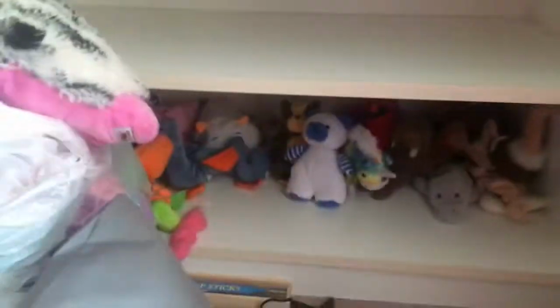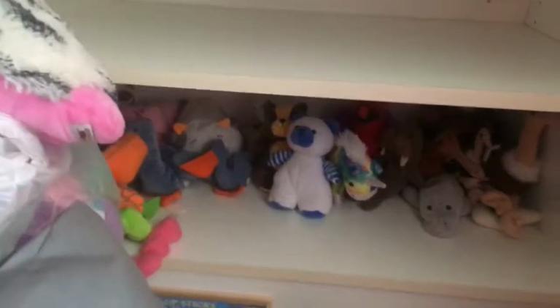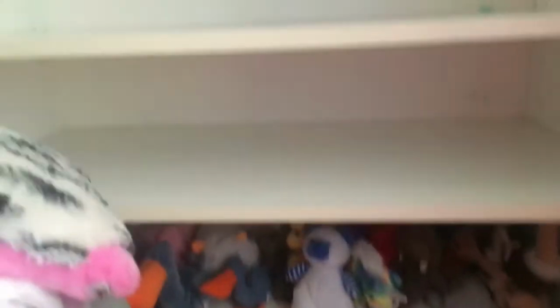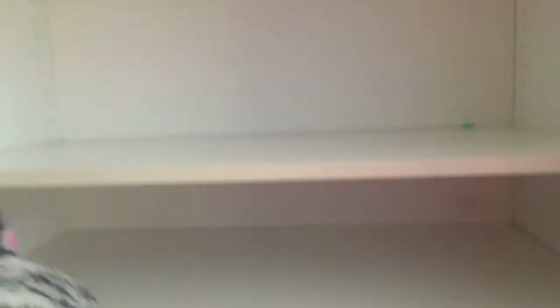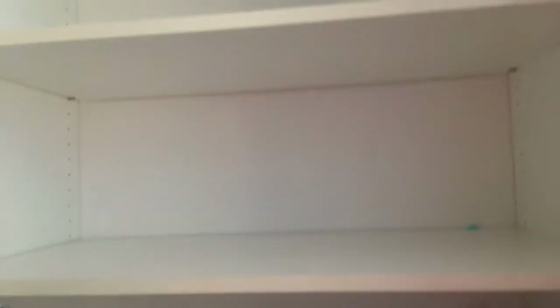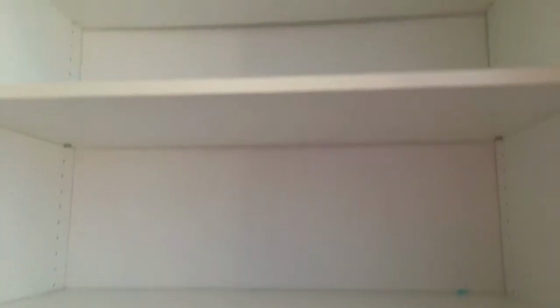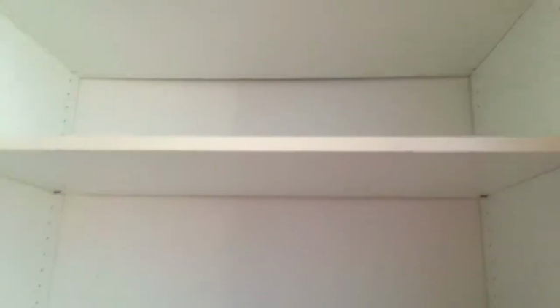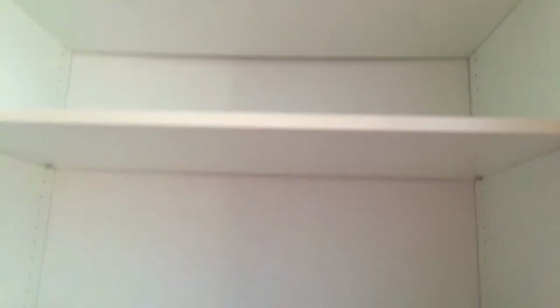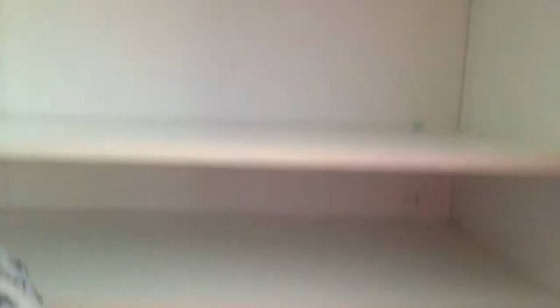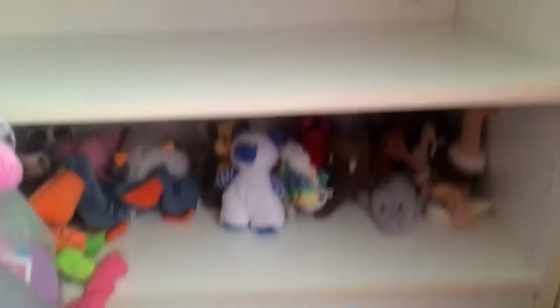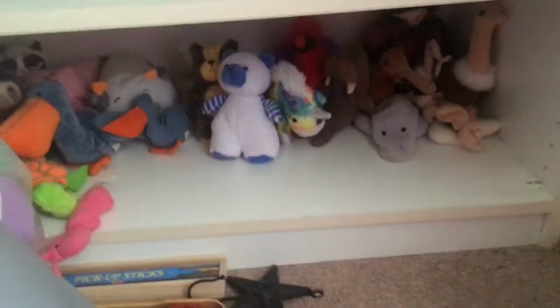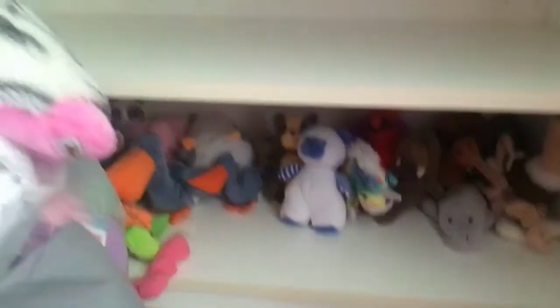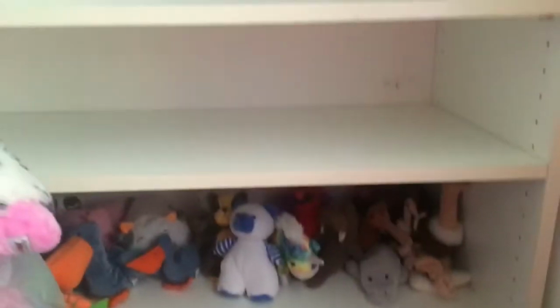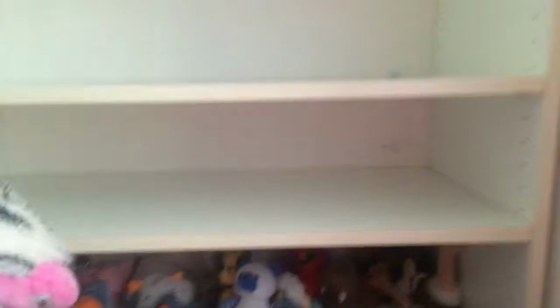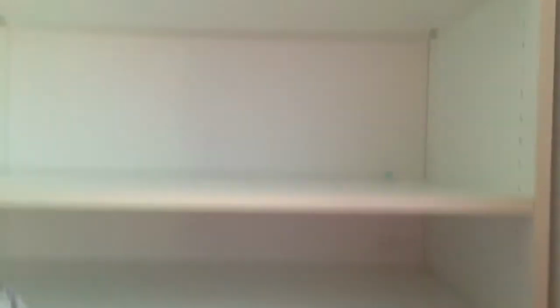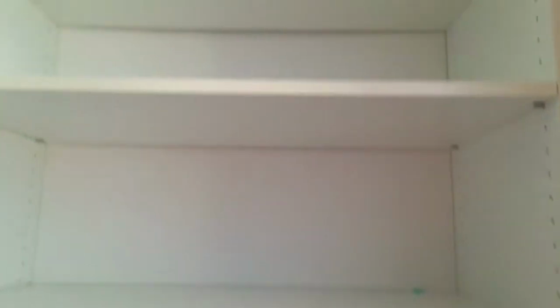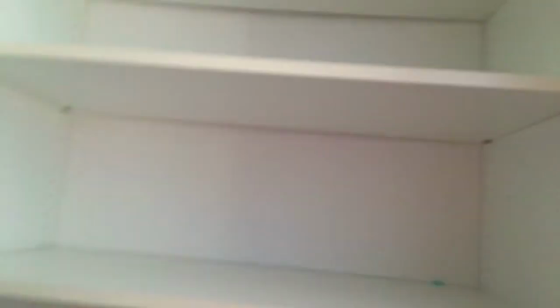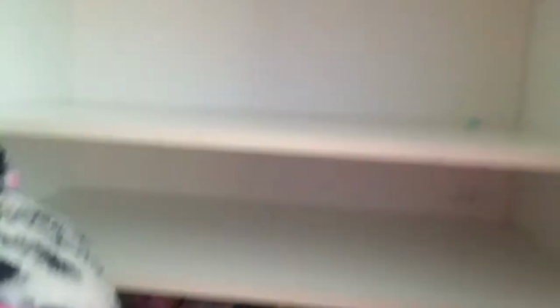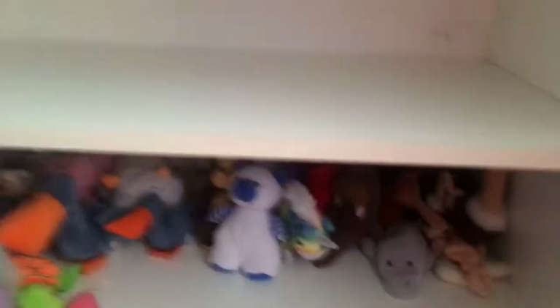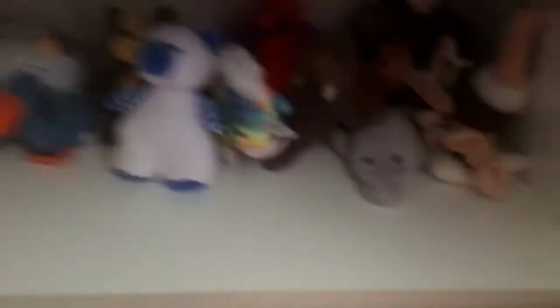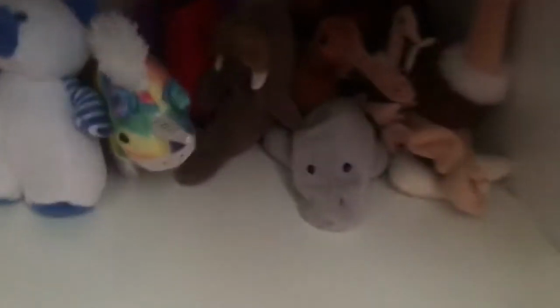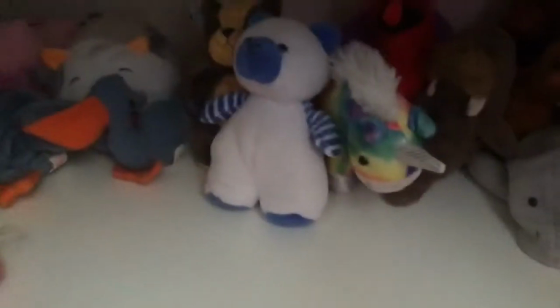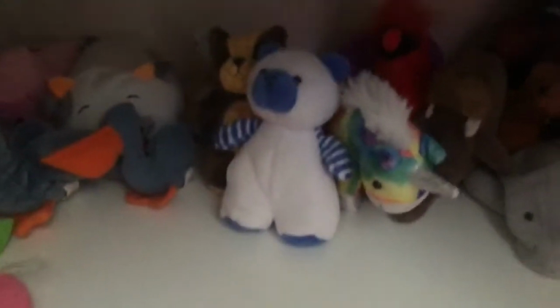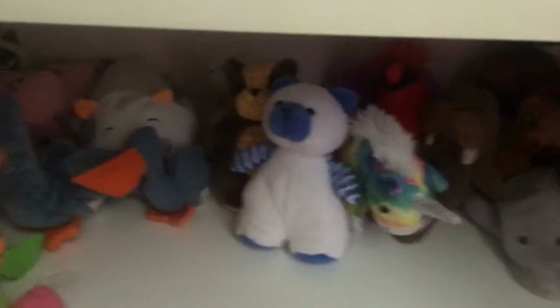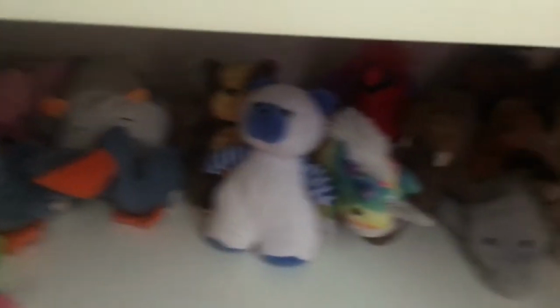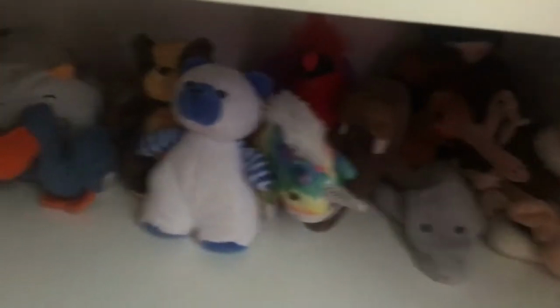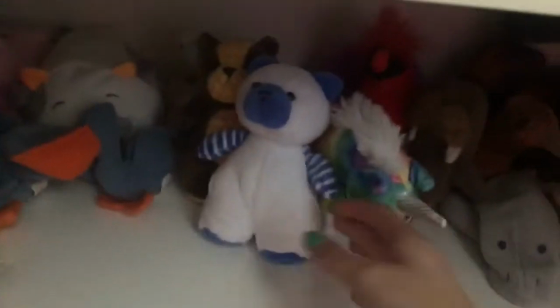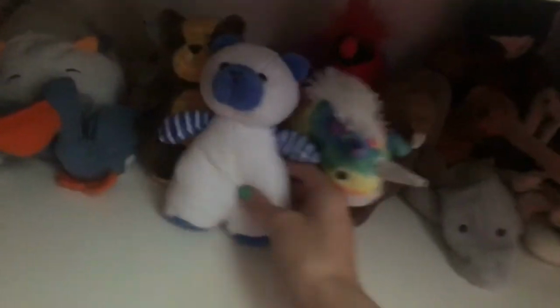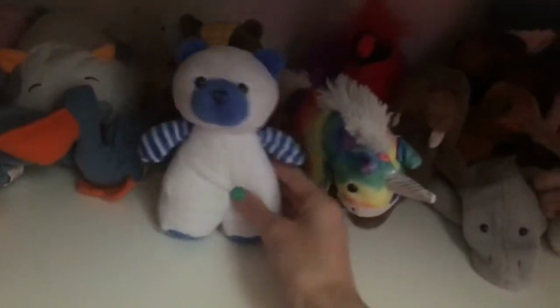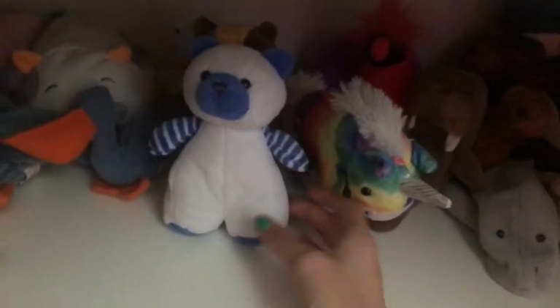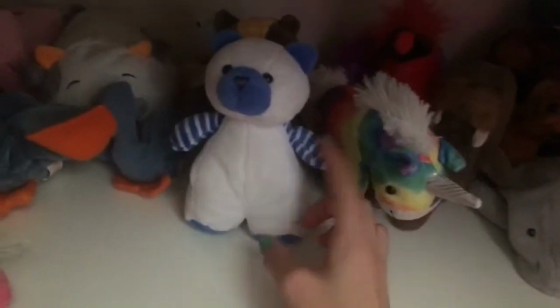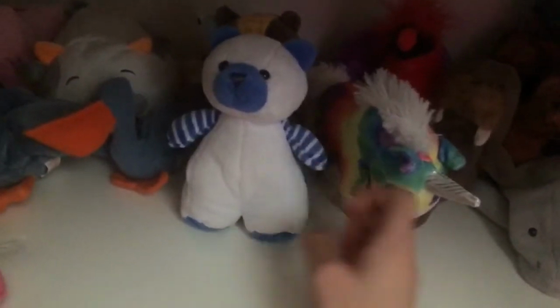If you've been on my channel for a while, these shelves will look familiar, and you'll know what they store. These are the shelves that store the Webkinz that I have. Along the bottom shelf I have Beanie Babies and Amazing World plushies — these are by Ganz.